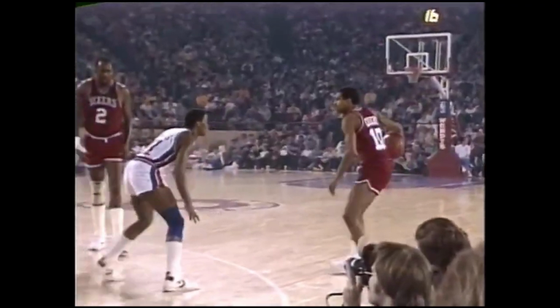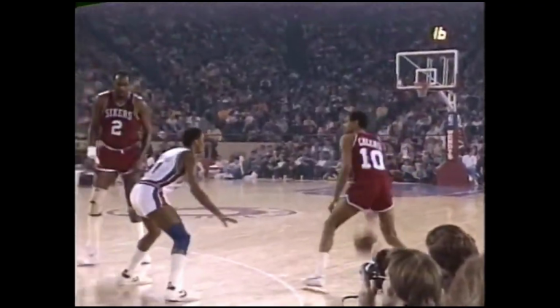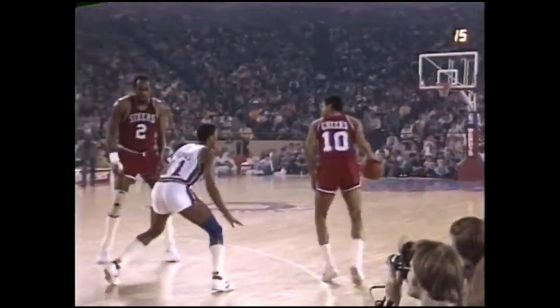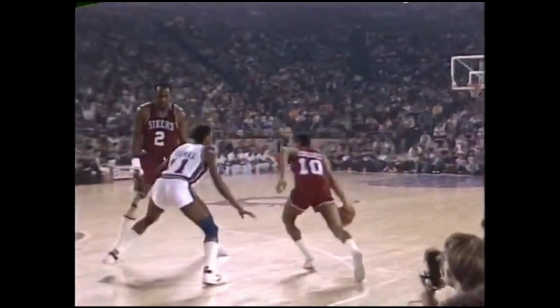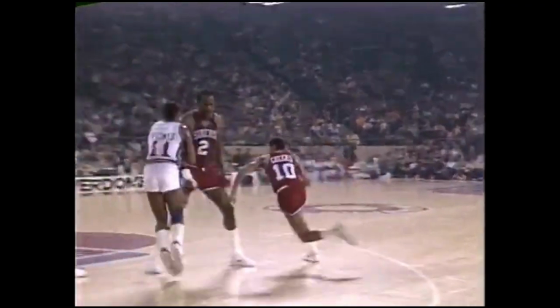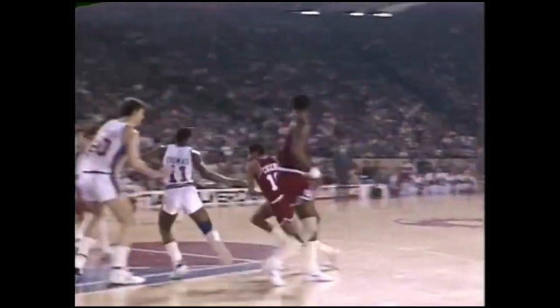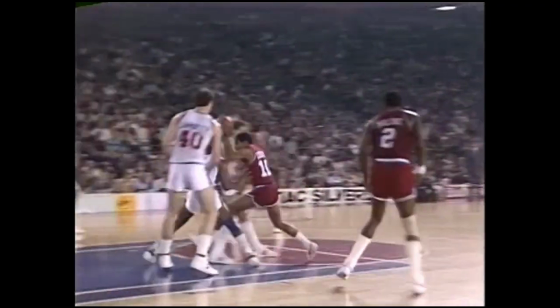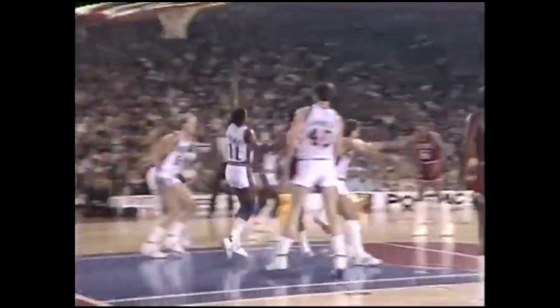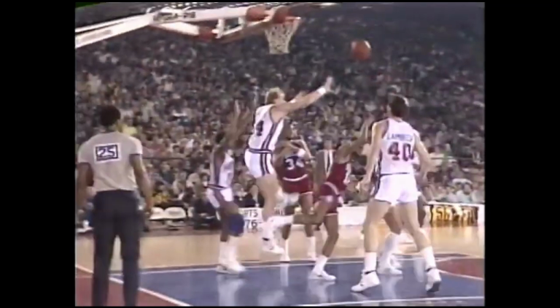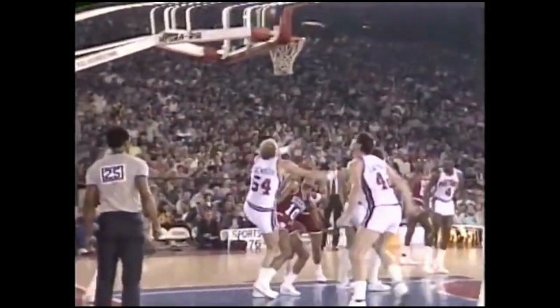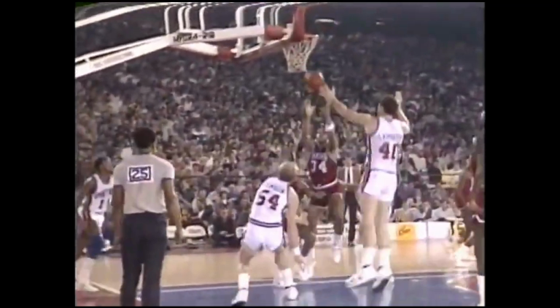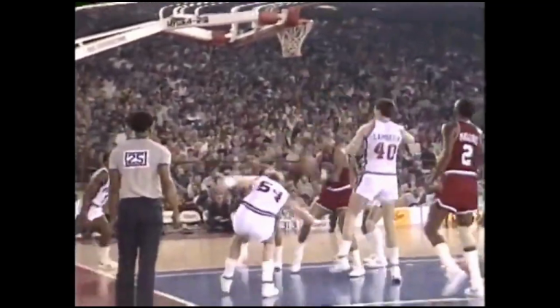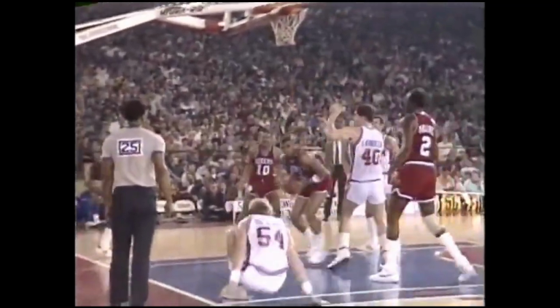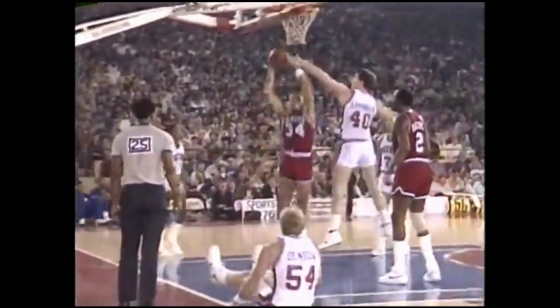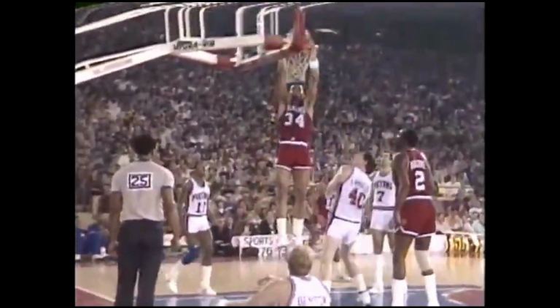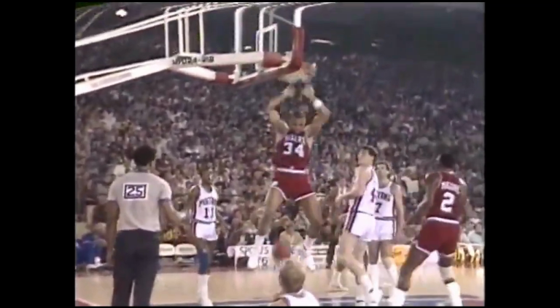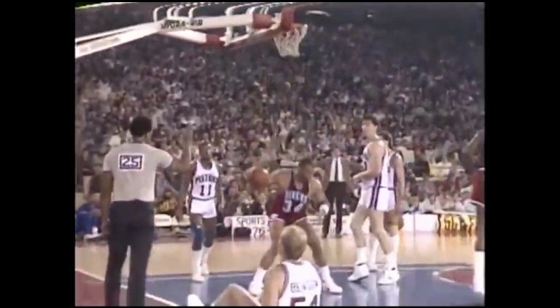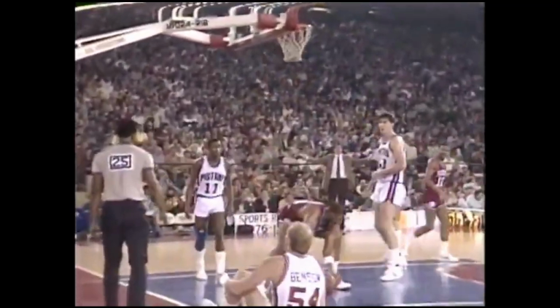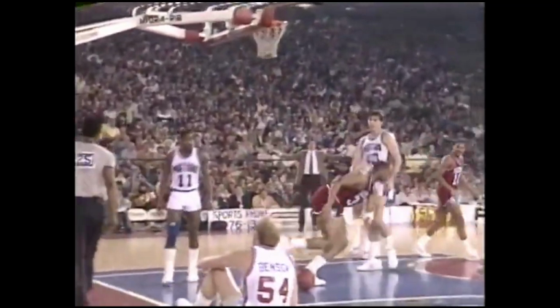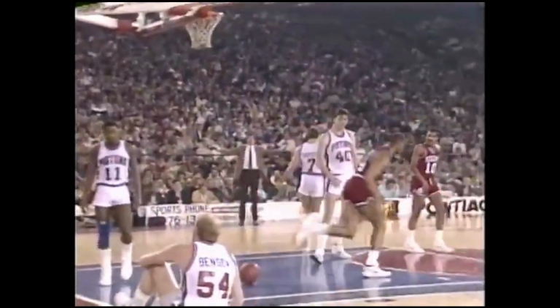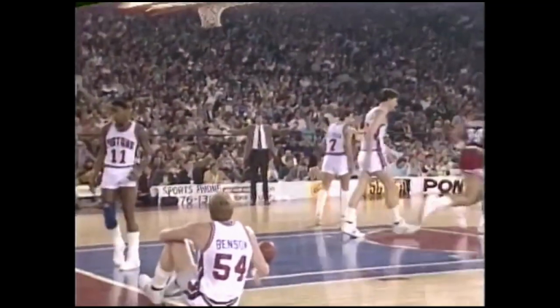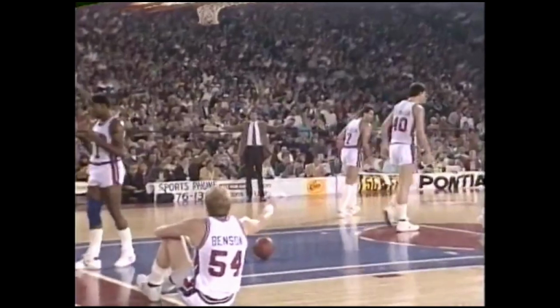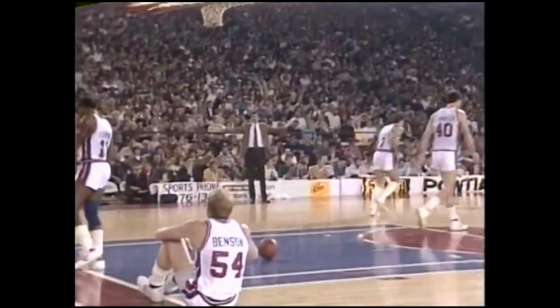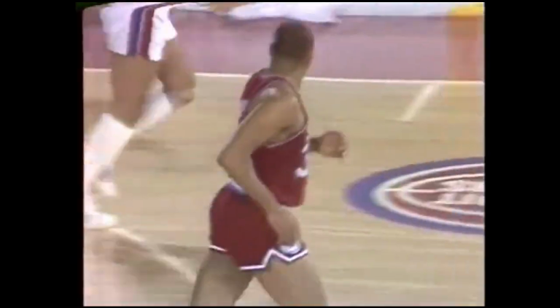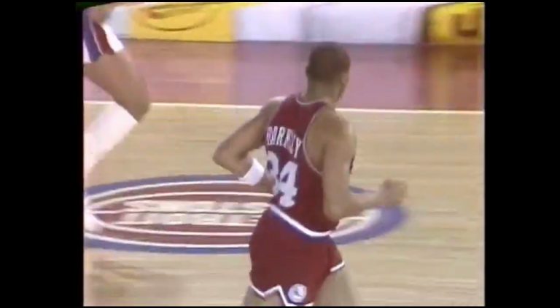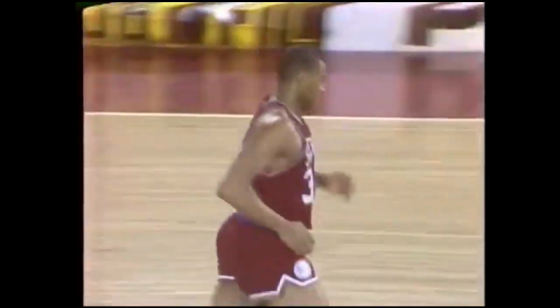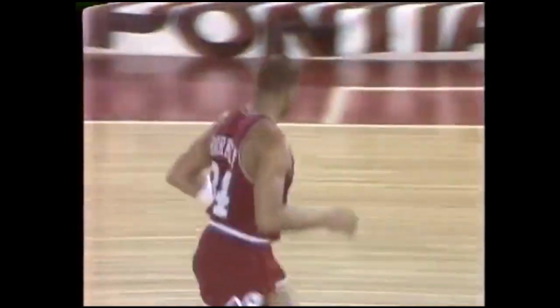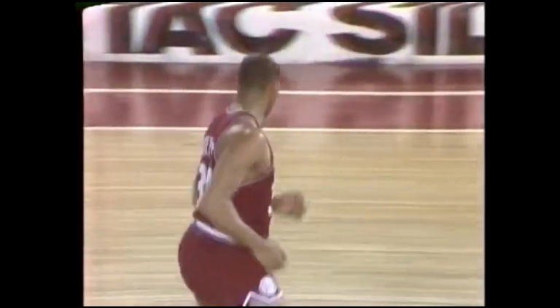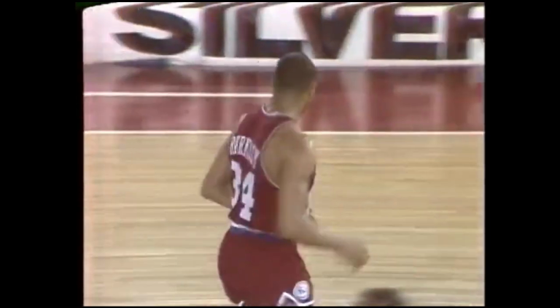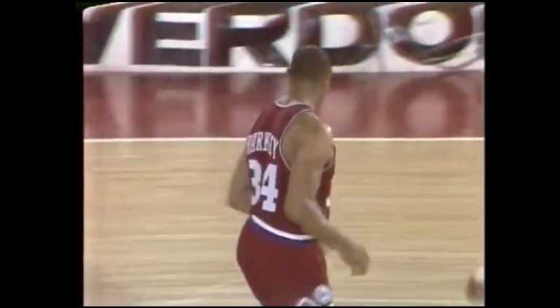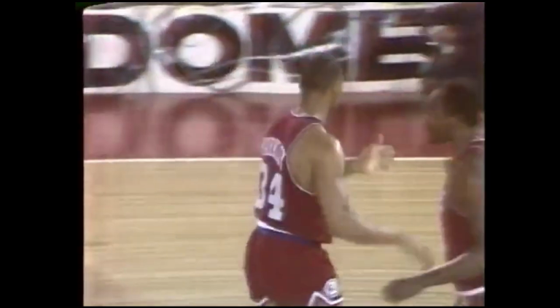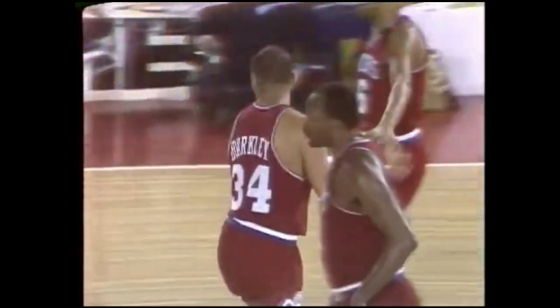Mo Cheeks sideline left, pick and roll with Malone. Mo Cheeks down the lane, has to throw it up over his head — misses. But Barkley's there for the slam jam put-back. The basket may be shaking till Wednesday.